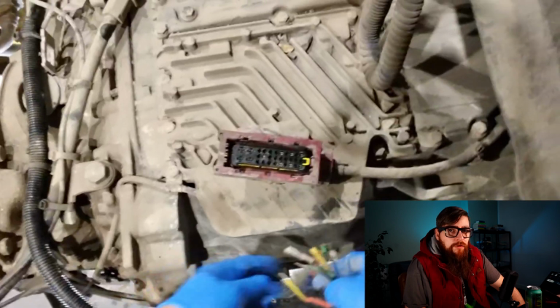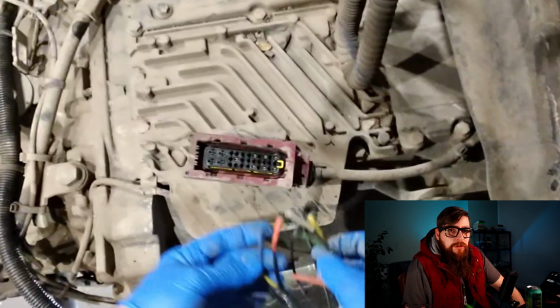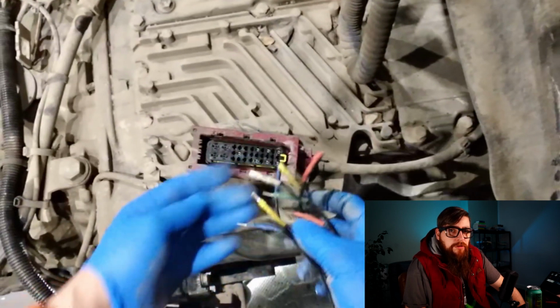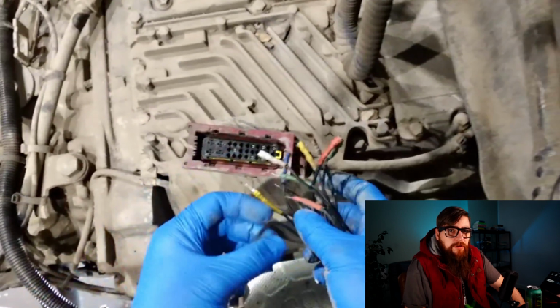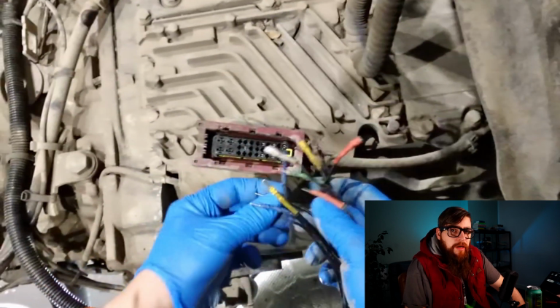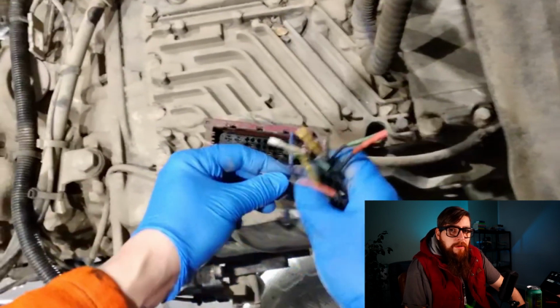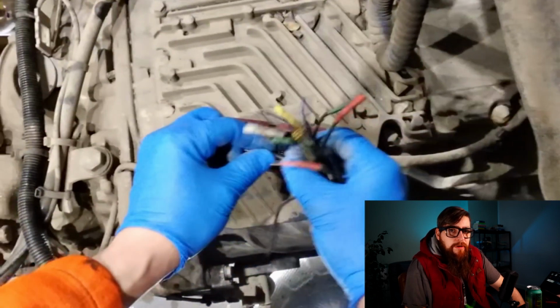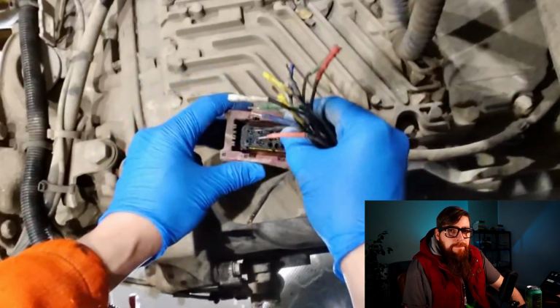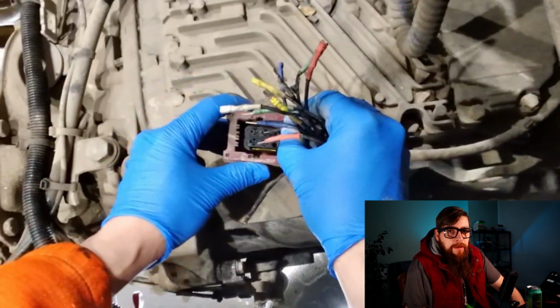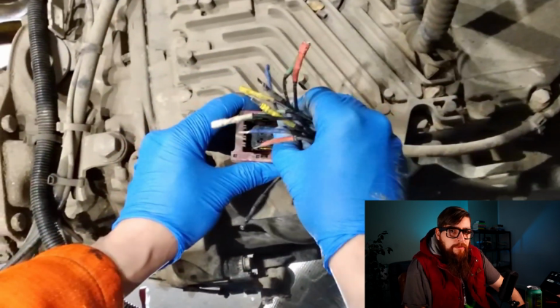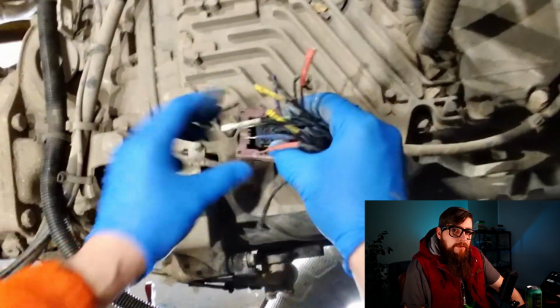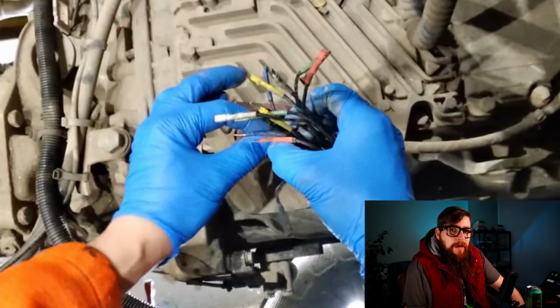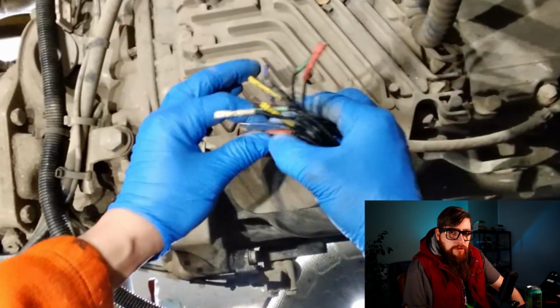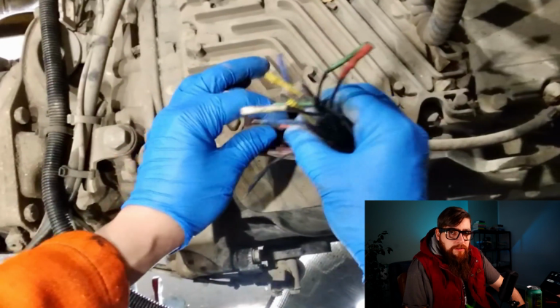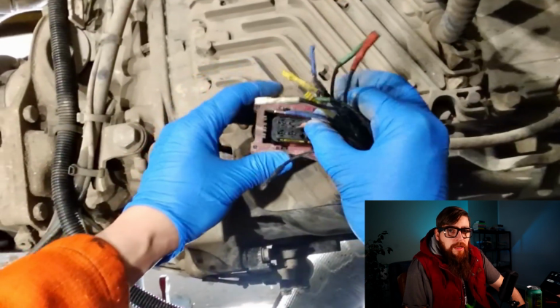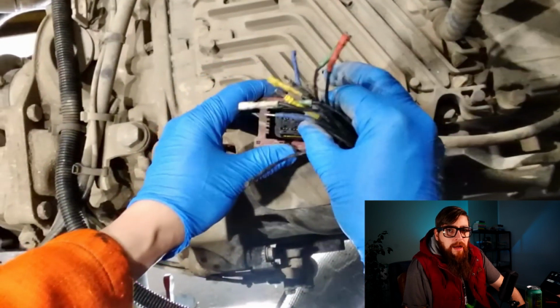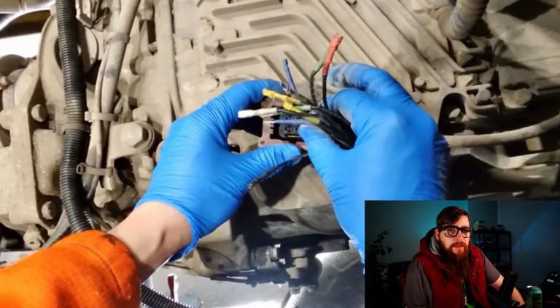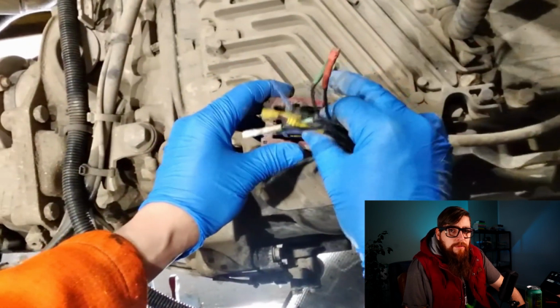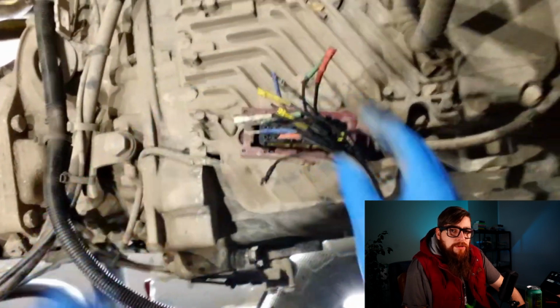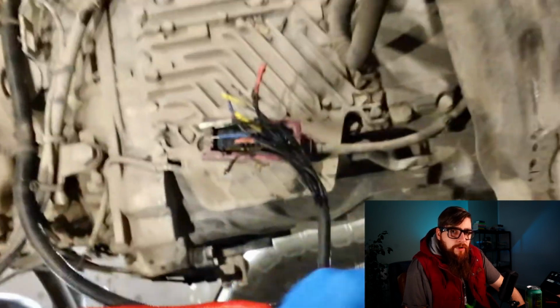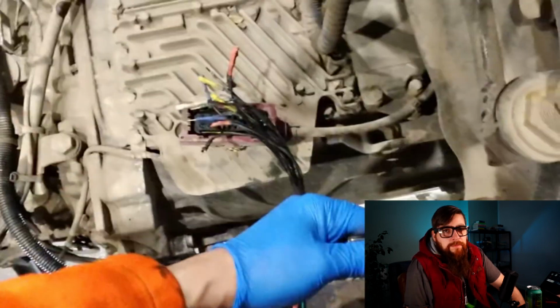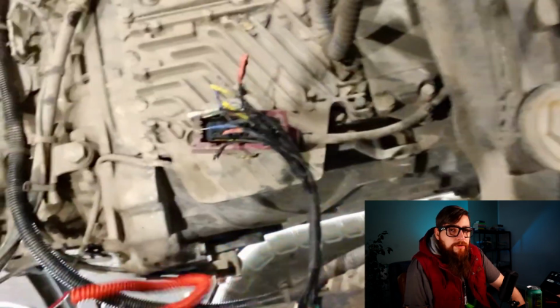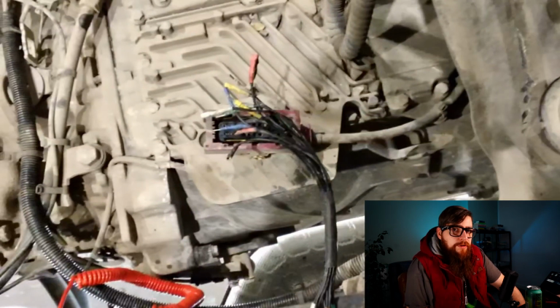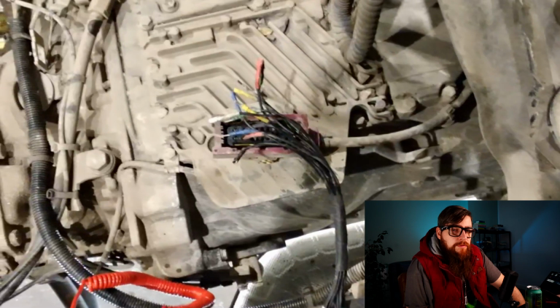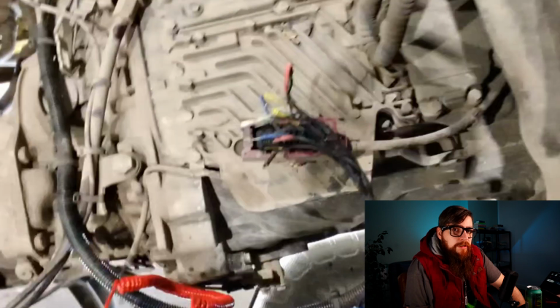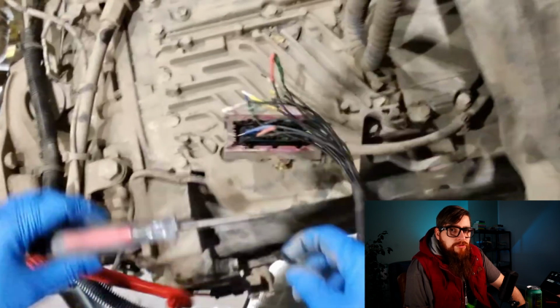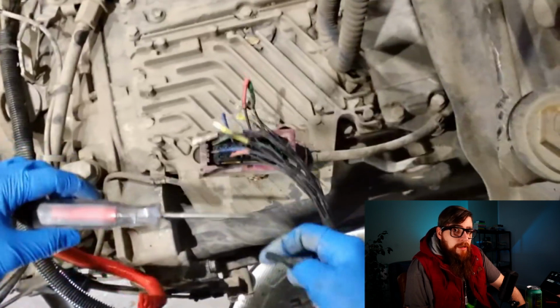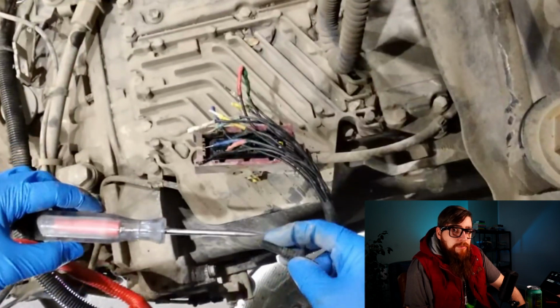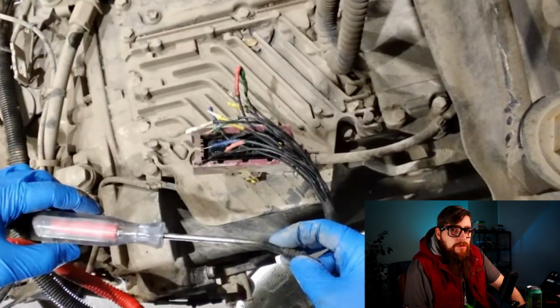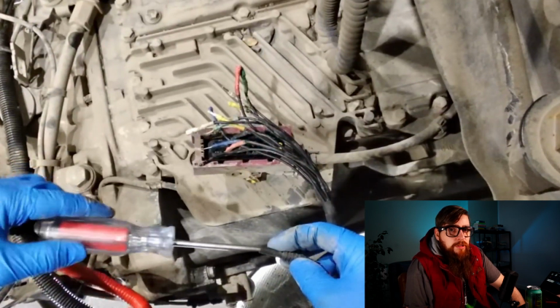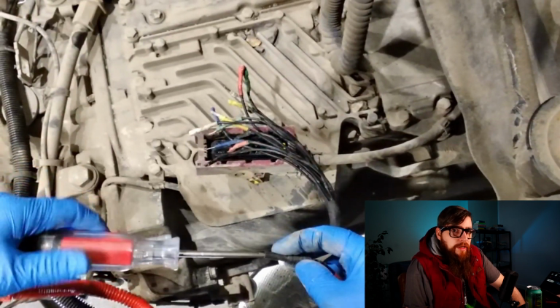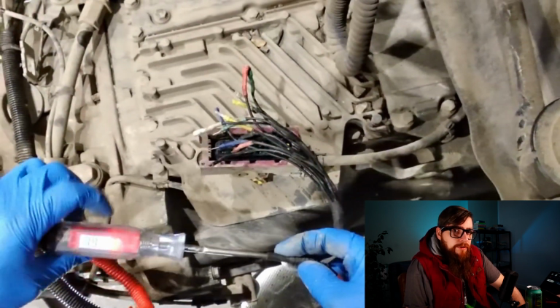The four big terminals on the left of the plug are the power and grounds. In the middle, we have a power after contact and the CAN networks, which are to the right. I do have a video that's more in-depth on Traxan and its components, which I'll link at the end of the video.